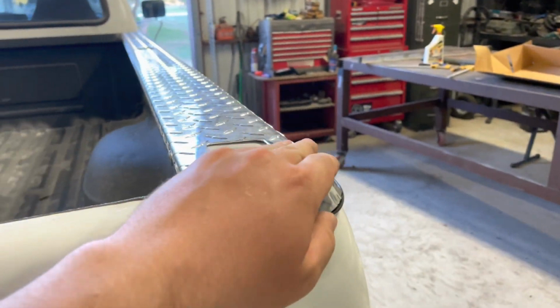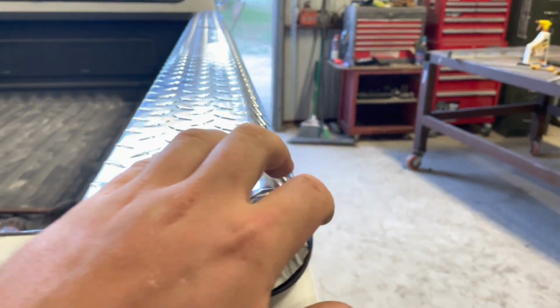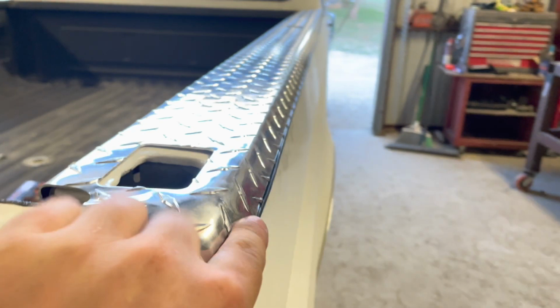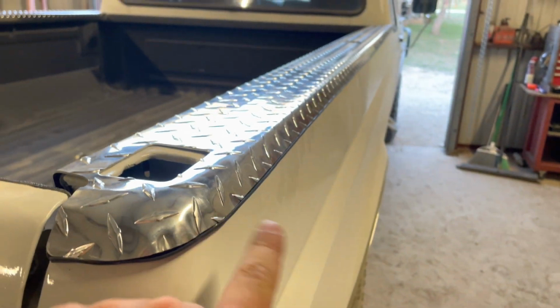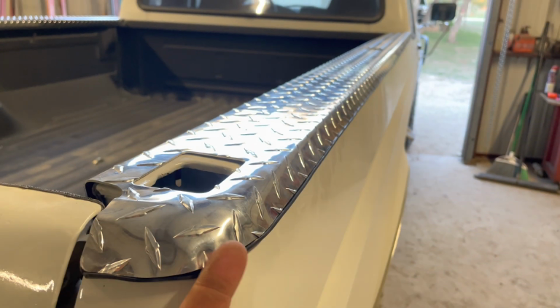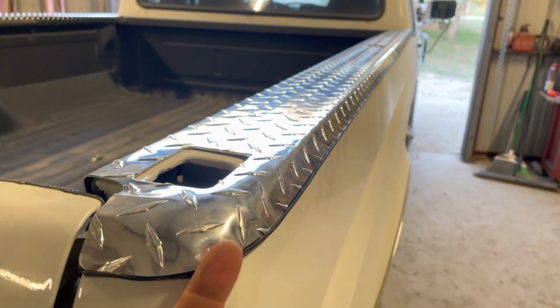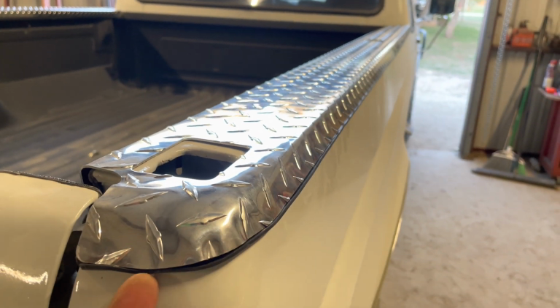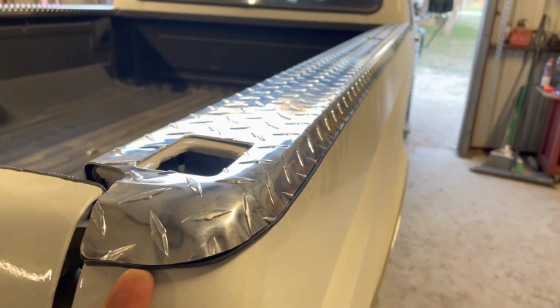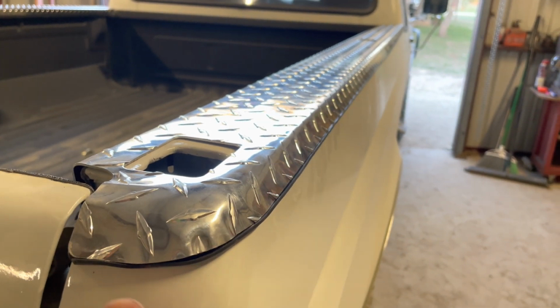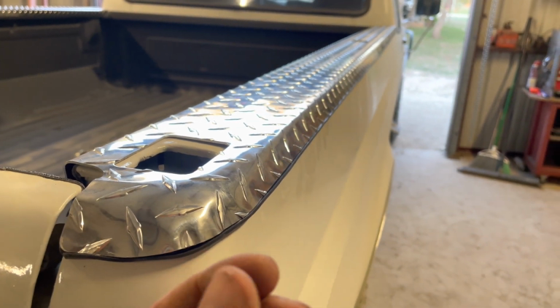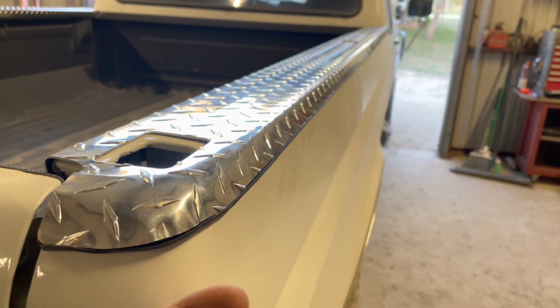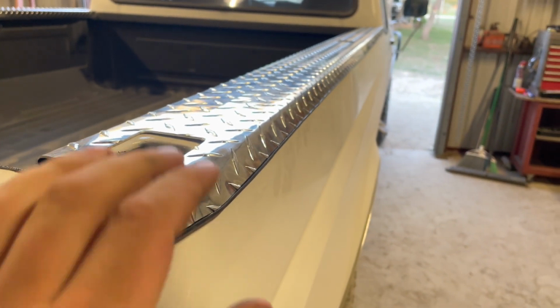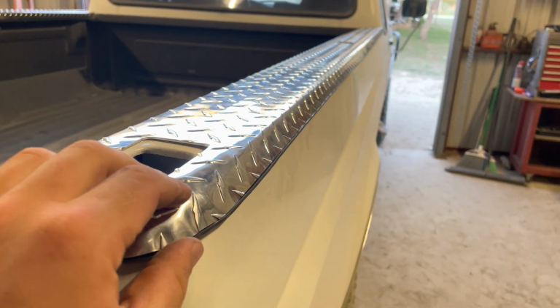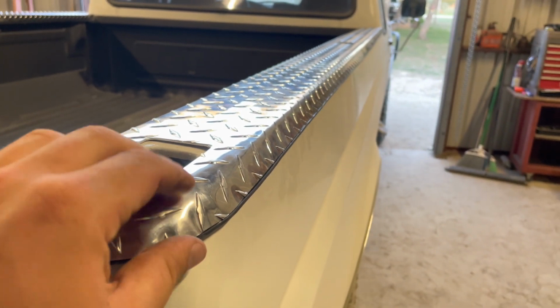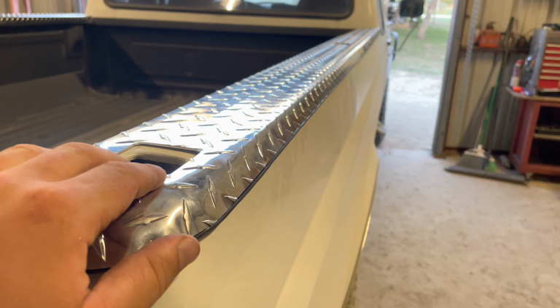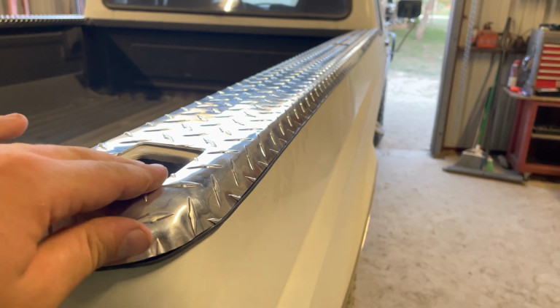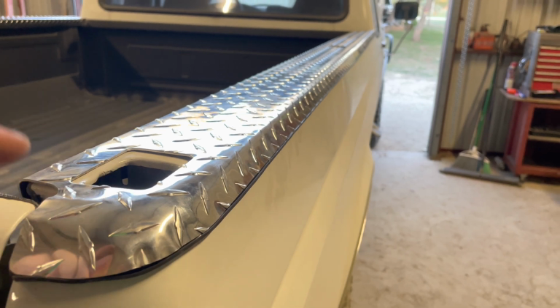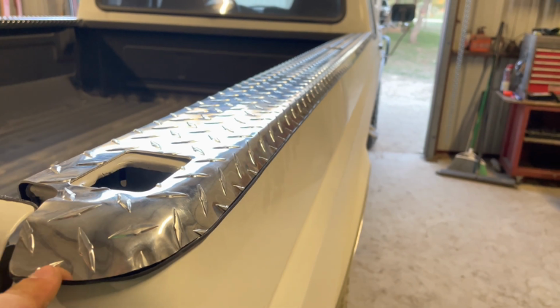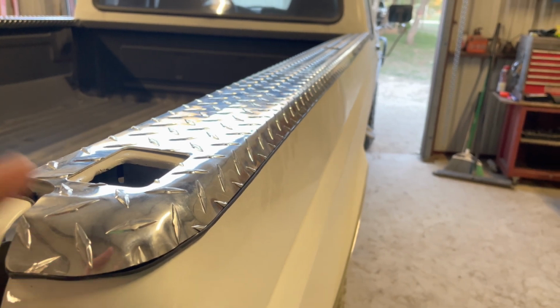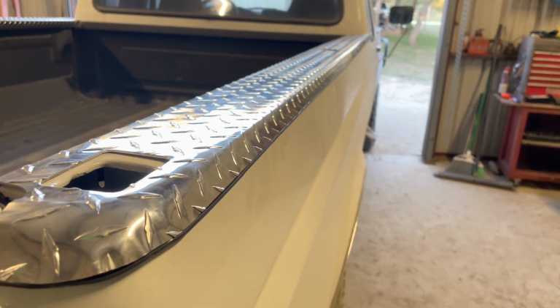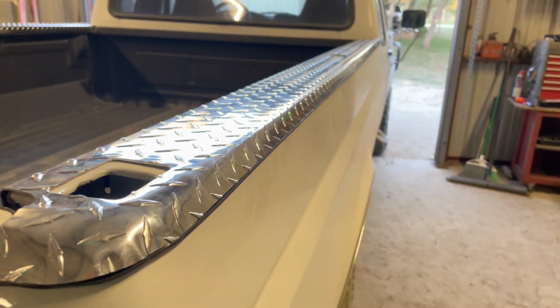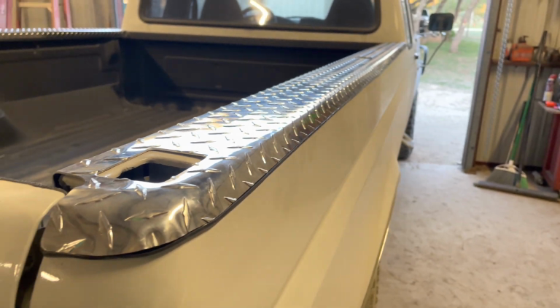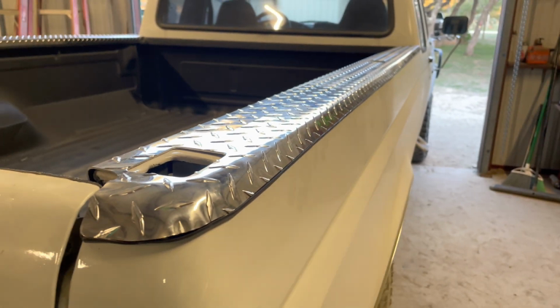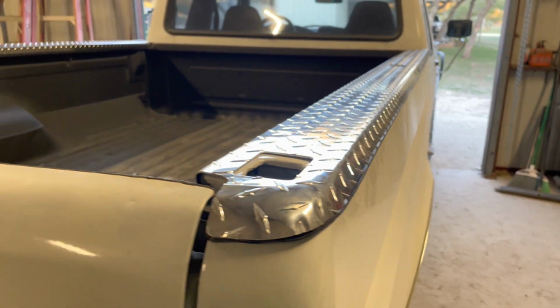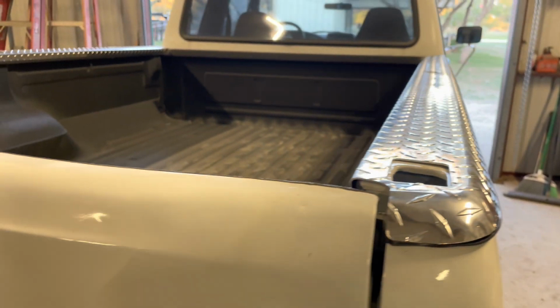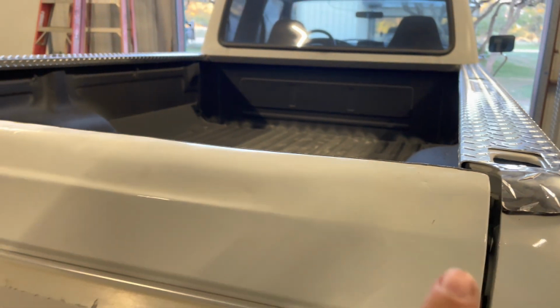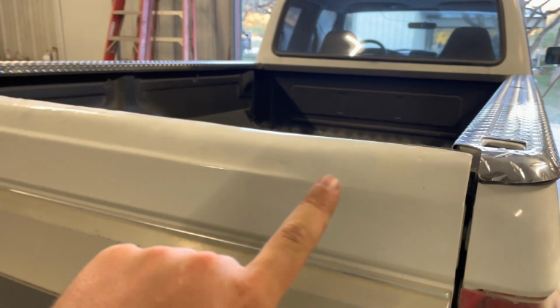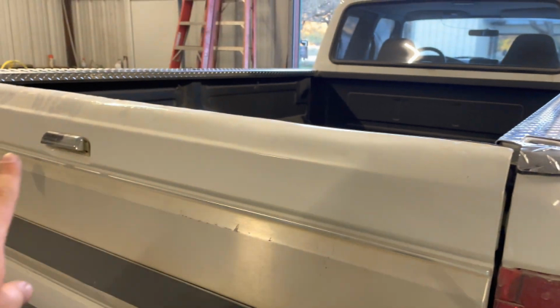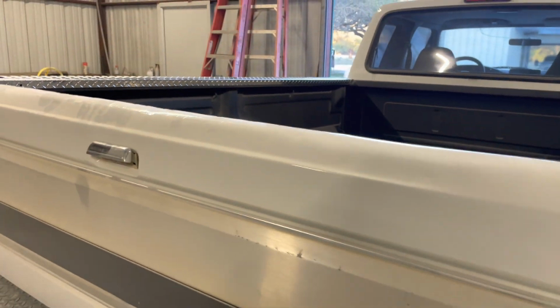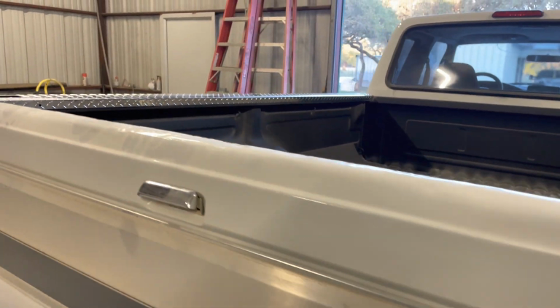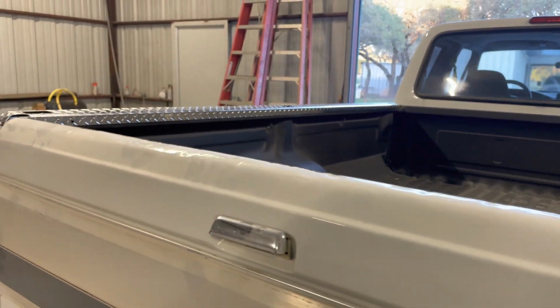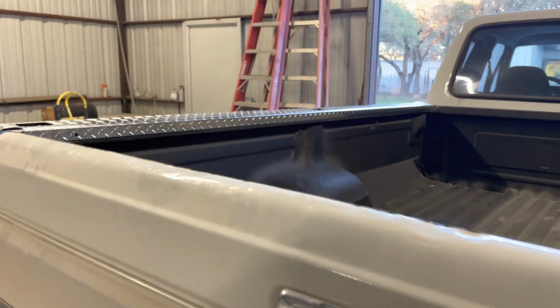I put this gasket on there because the edge was really sharp and it had some little welding marks. So I didn't want that to scratch my paint. We are also going to be putting the tailgate on, so let's get right to work.